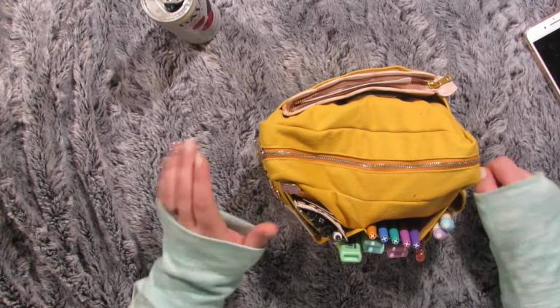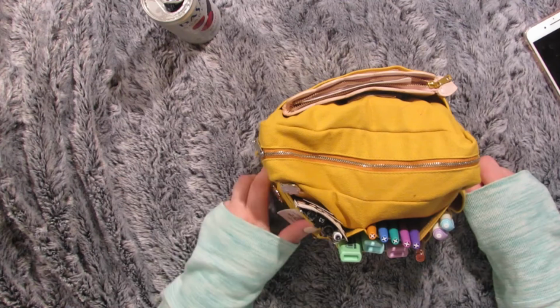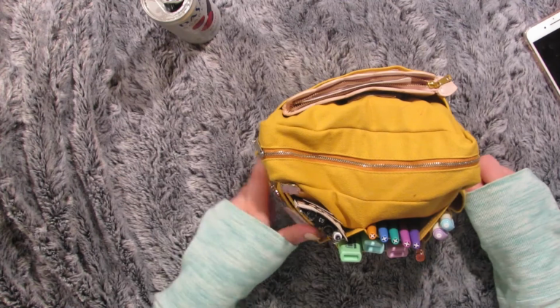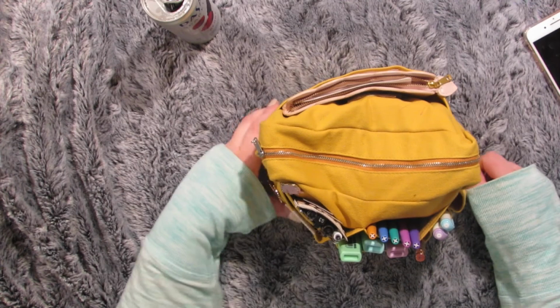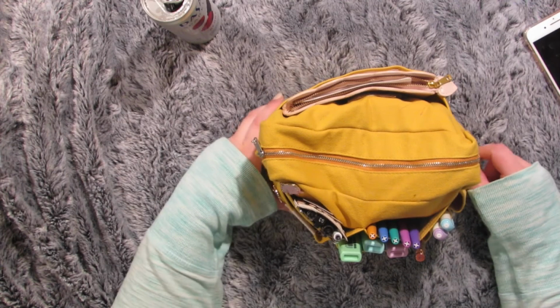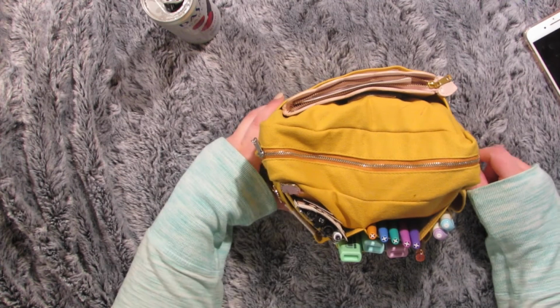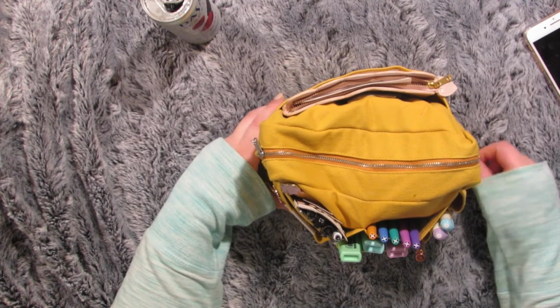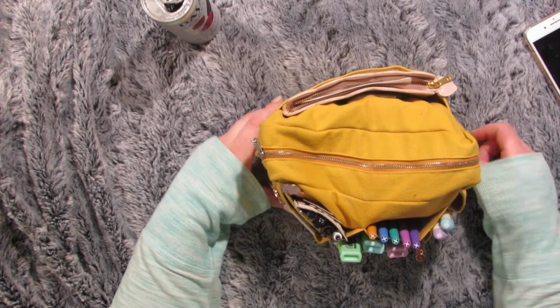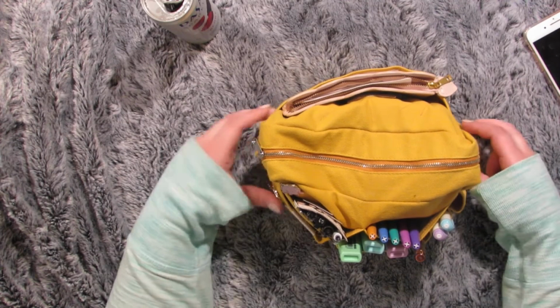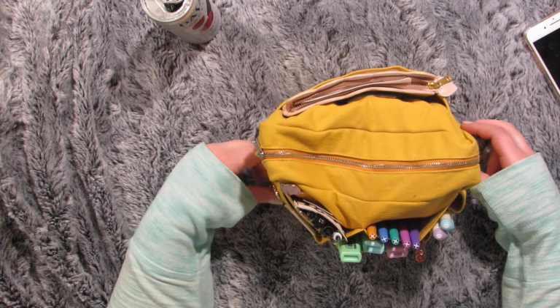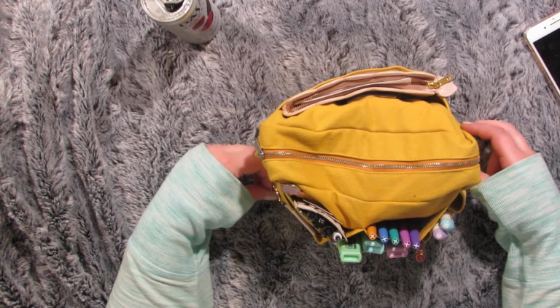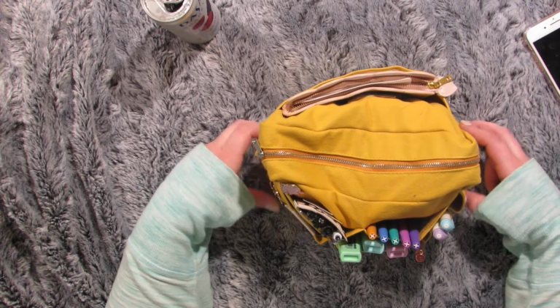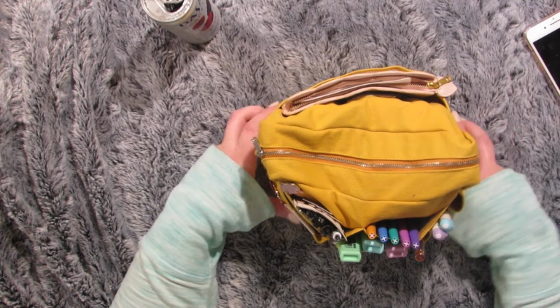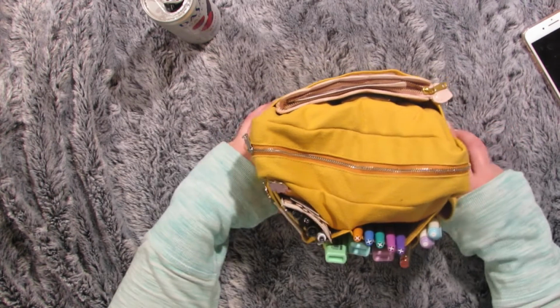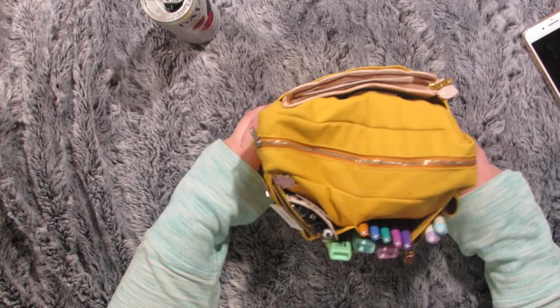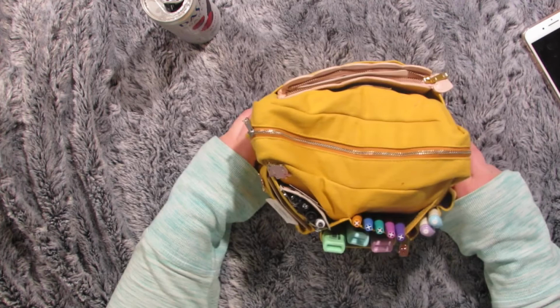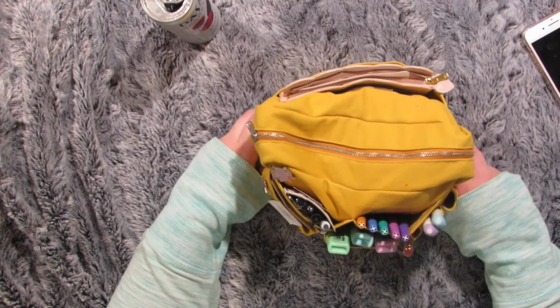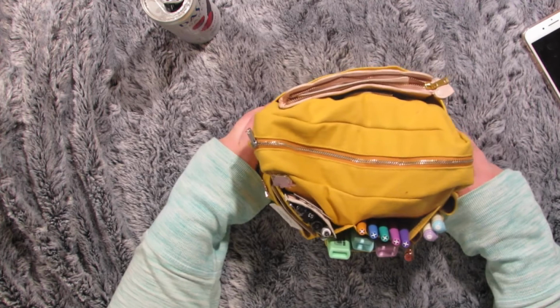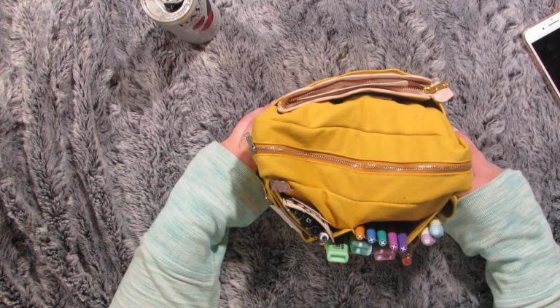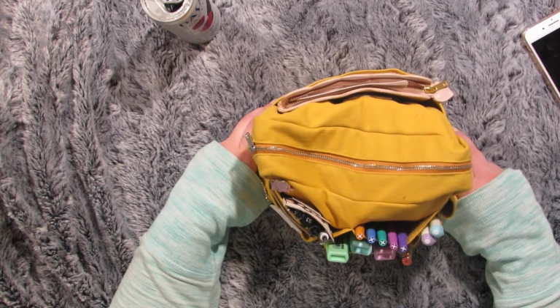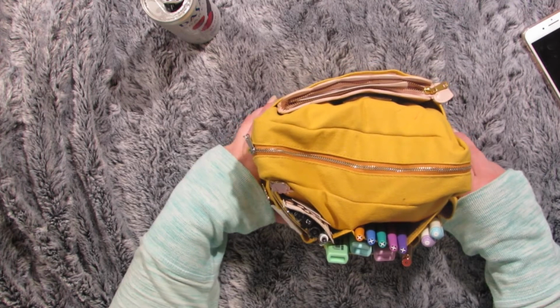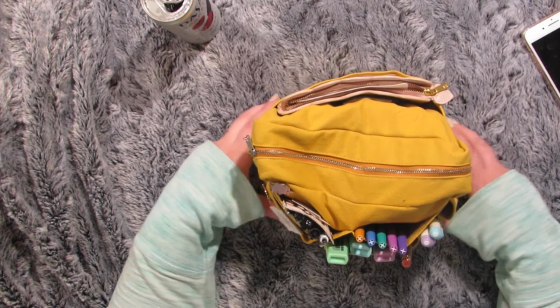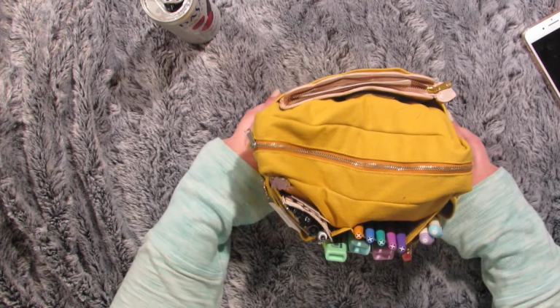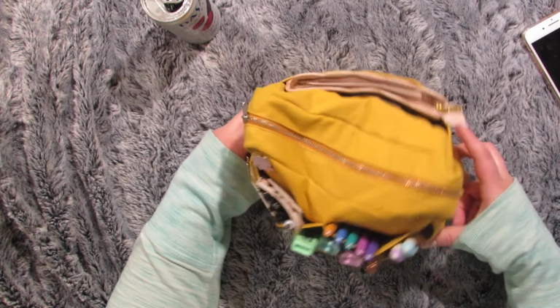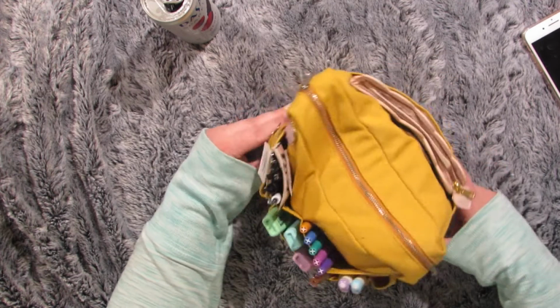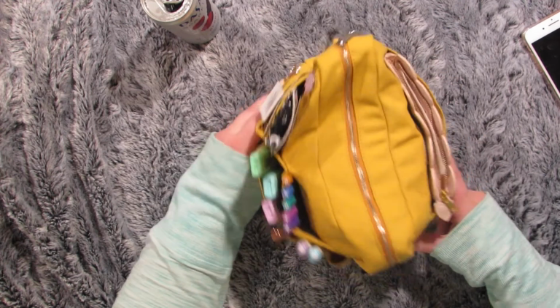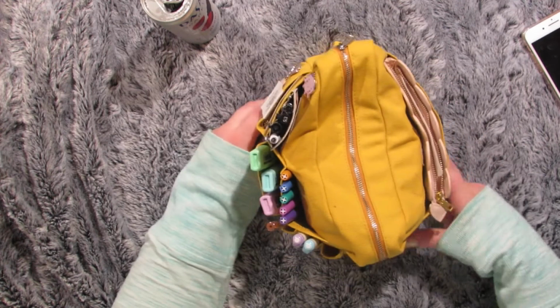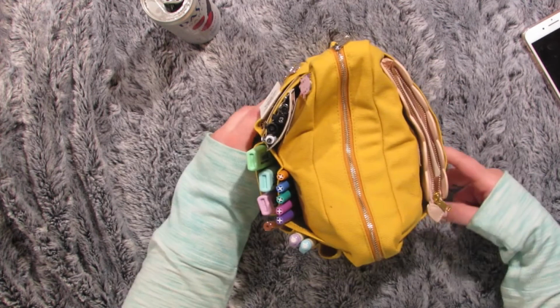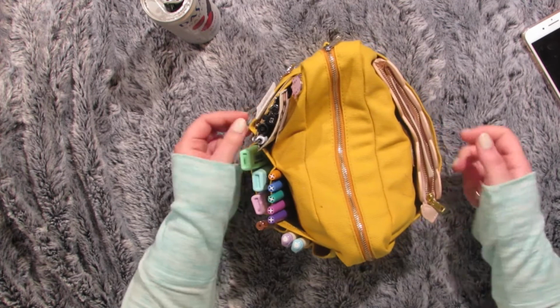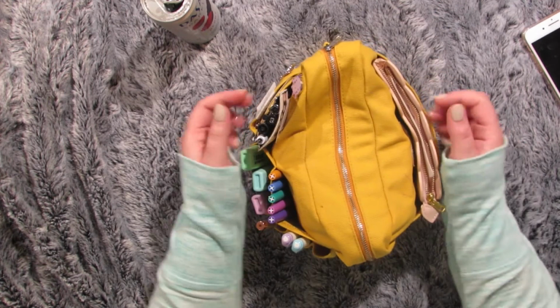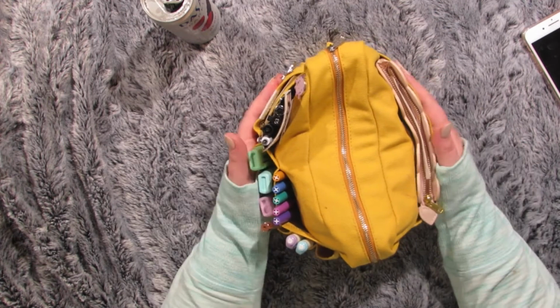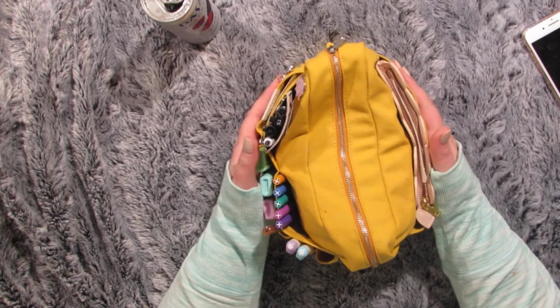Hey, this is Brie from Doubles or Nothing. I wanted to do a what's in my Delphonics pouch video. I love watching these videos so I thought I'd make my own.